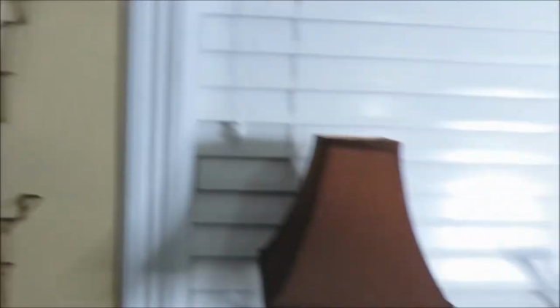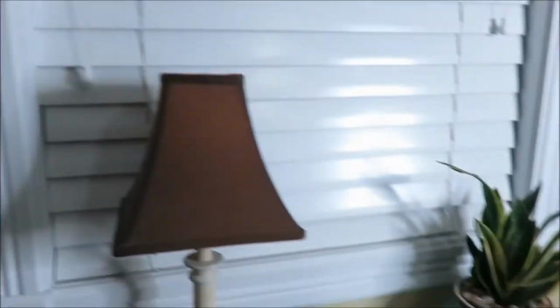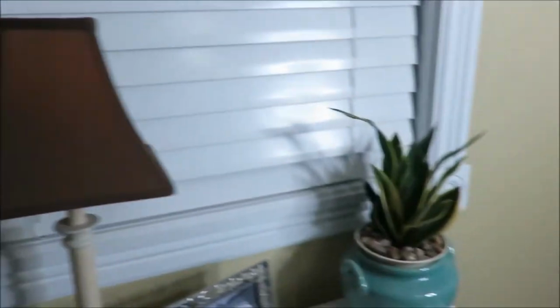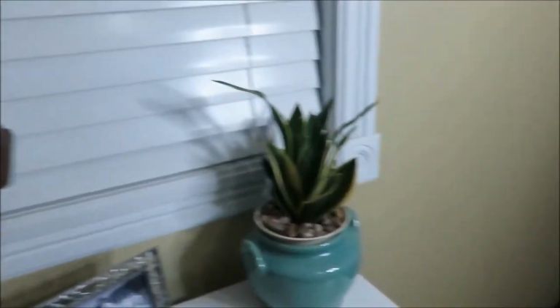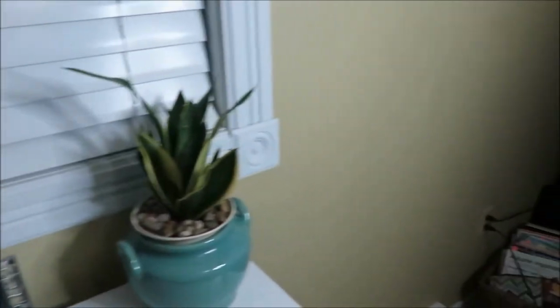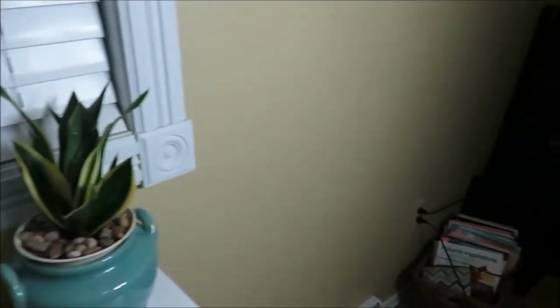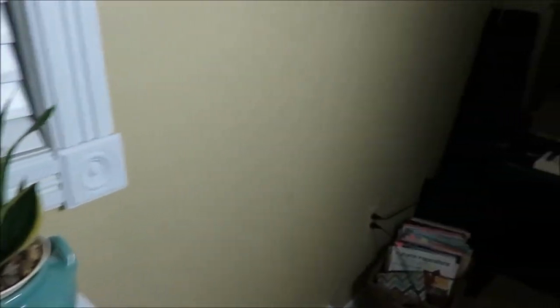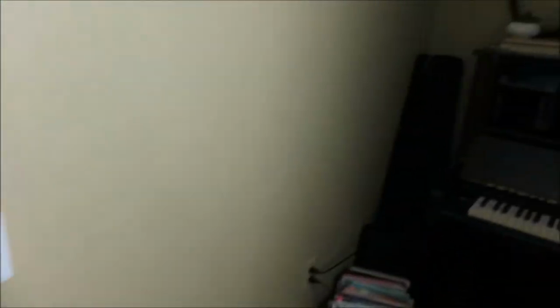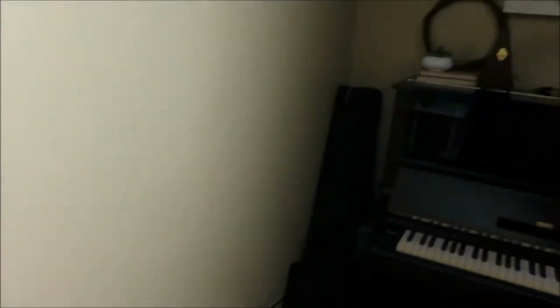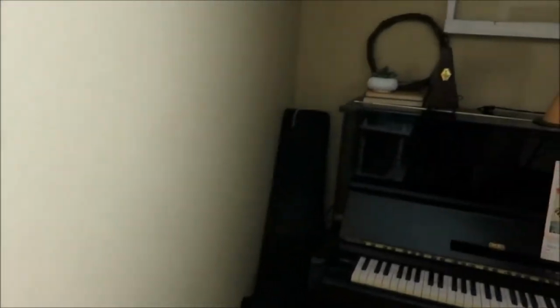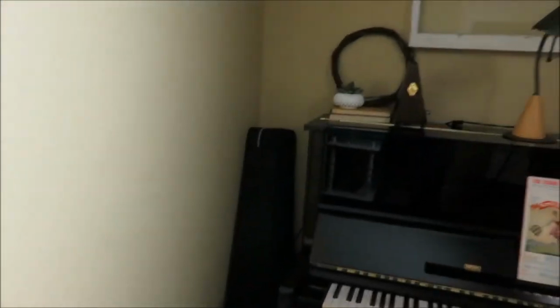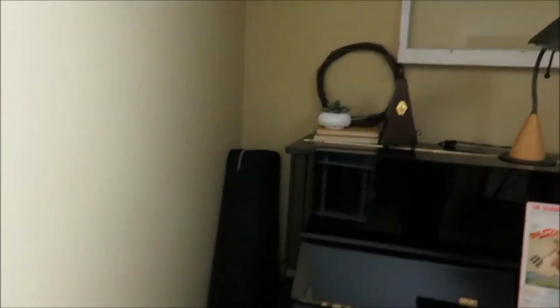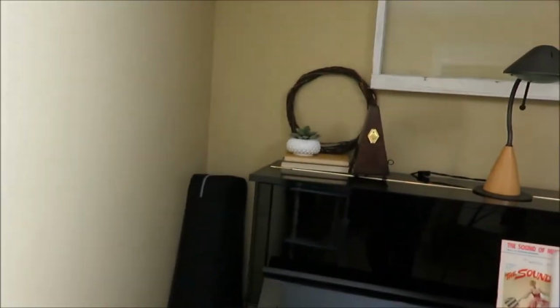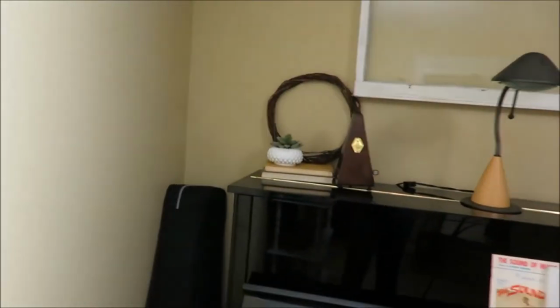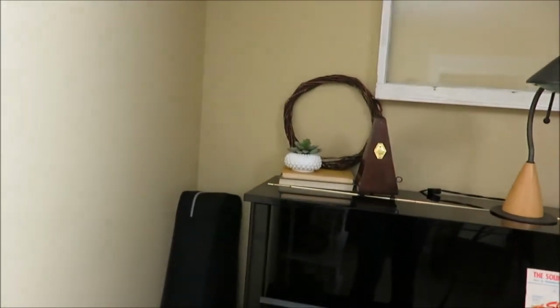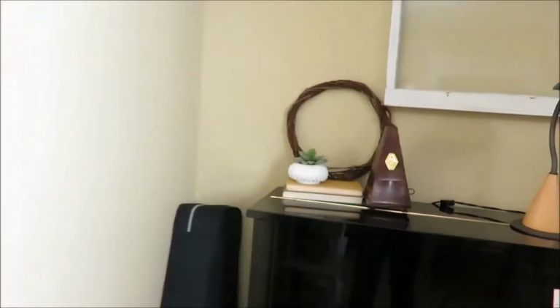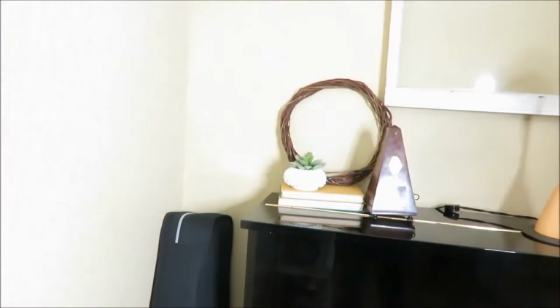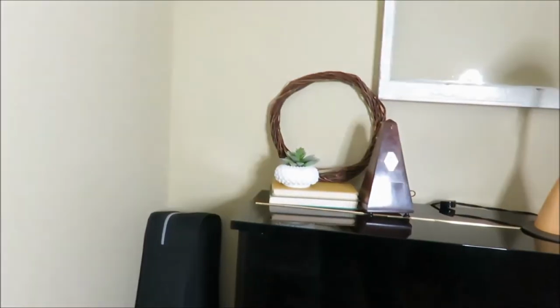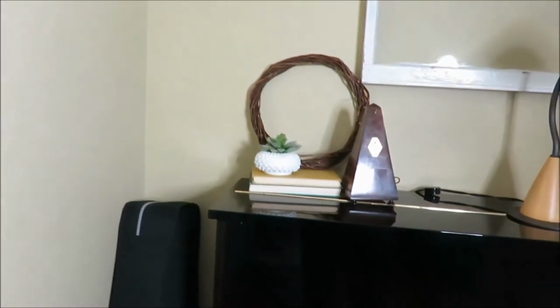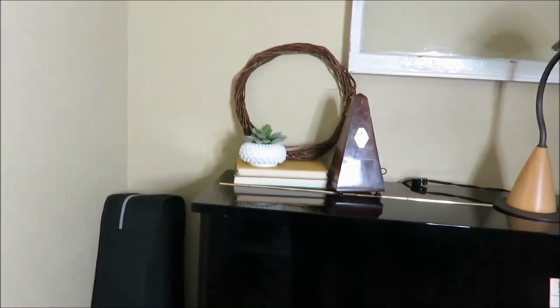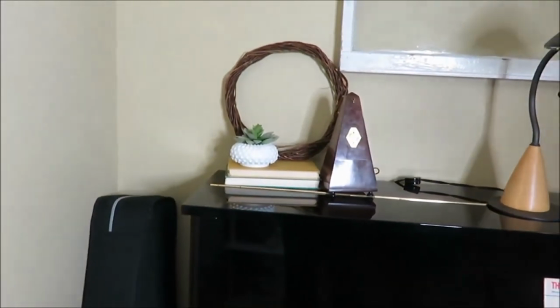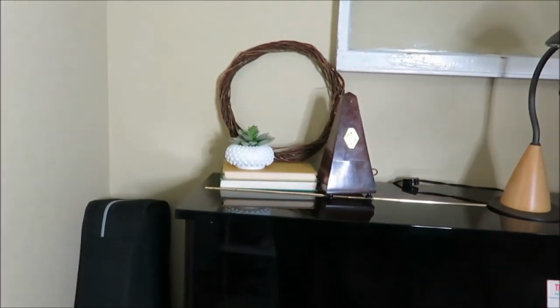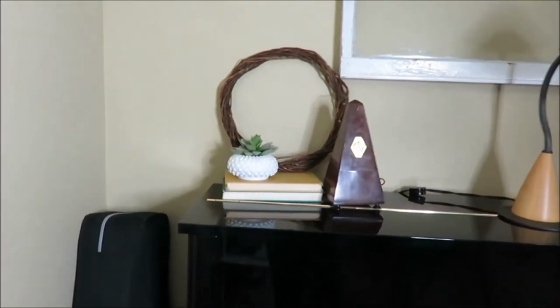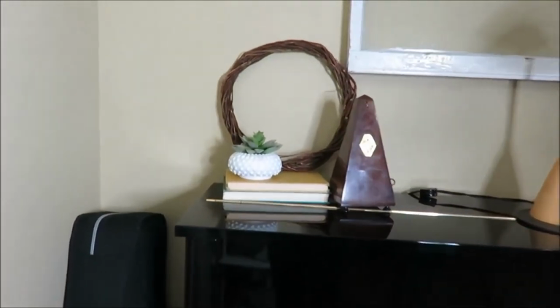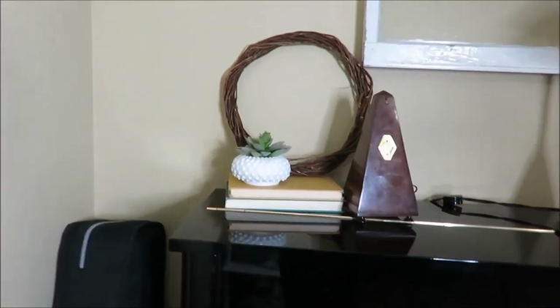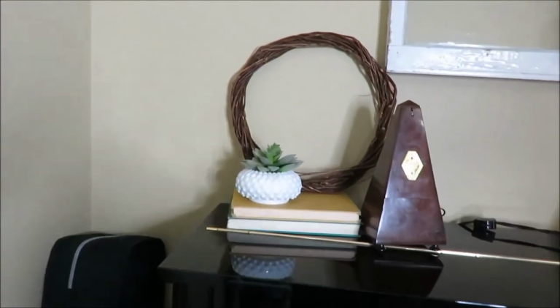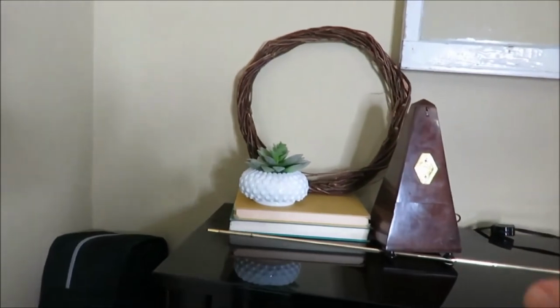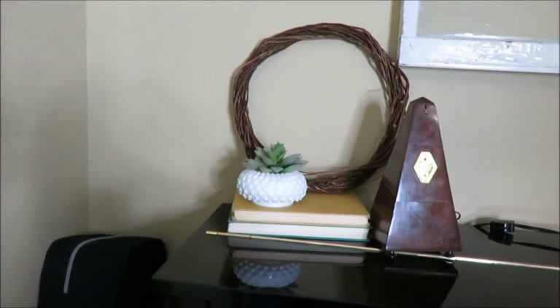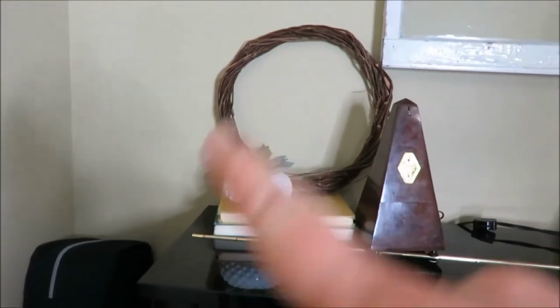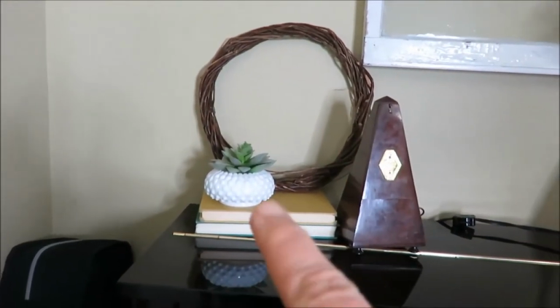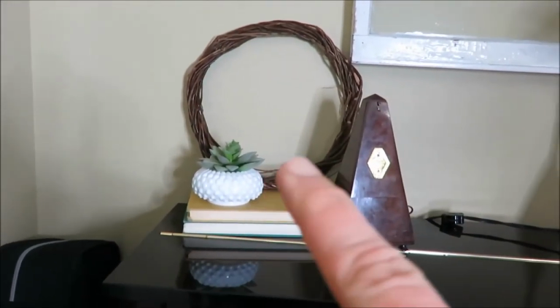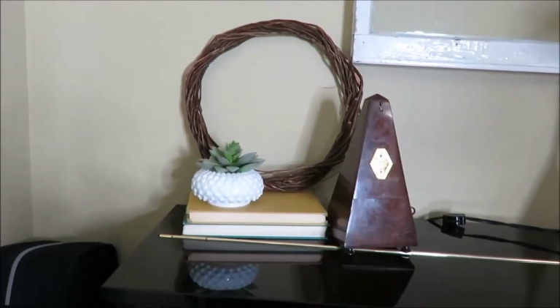I'll take you around to my piano area and I have another faux succulent there.